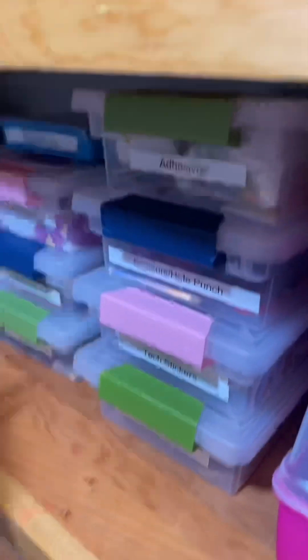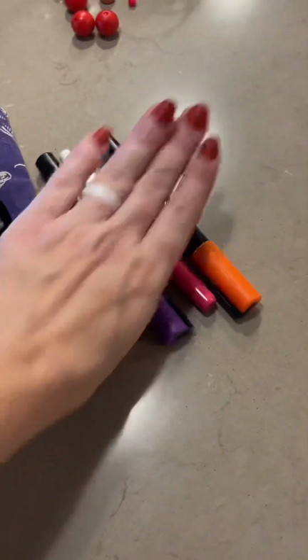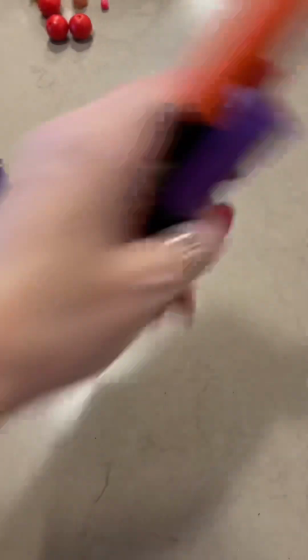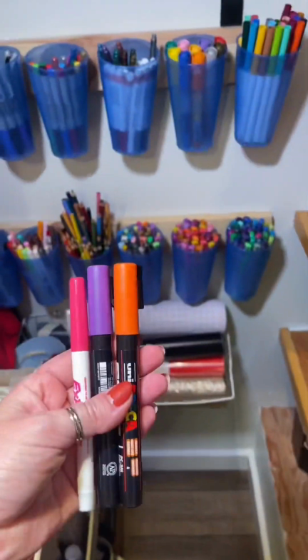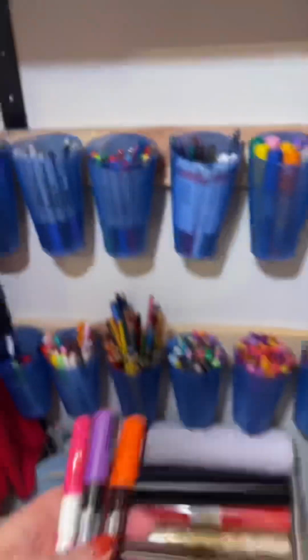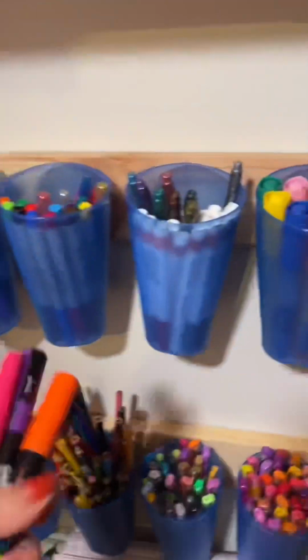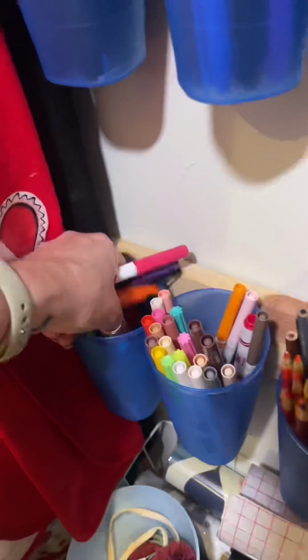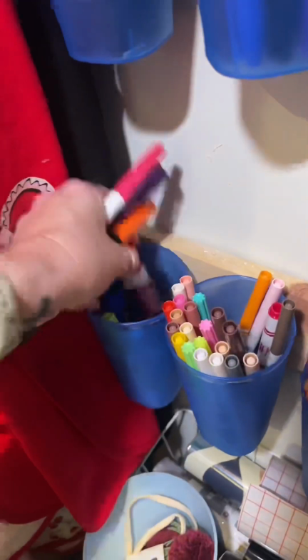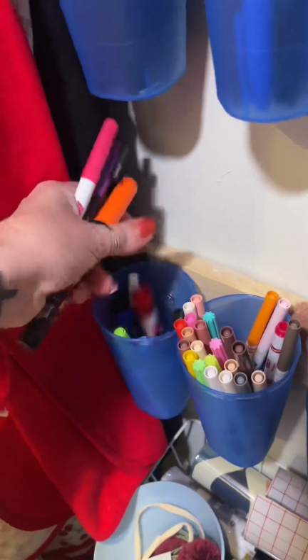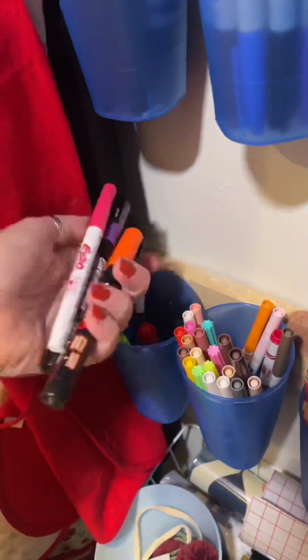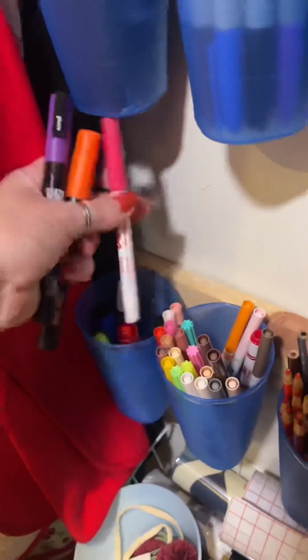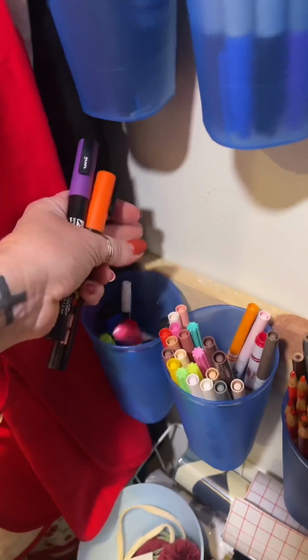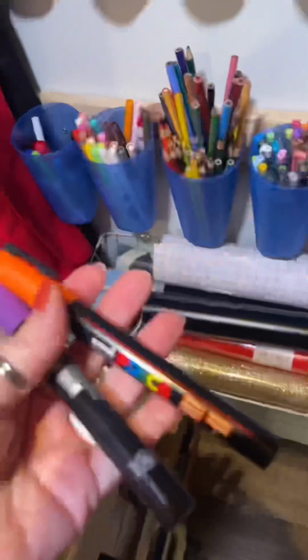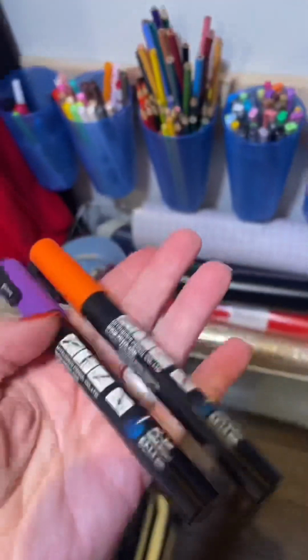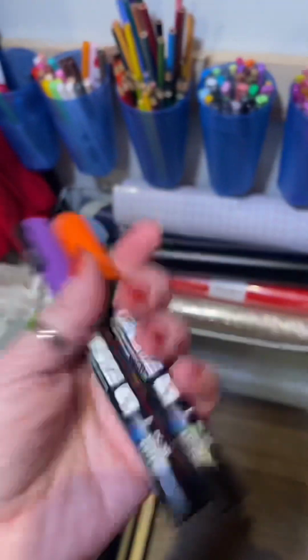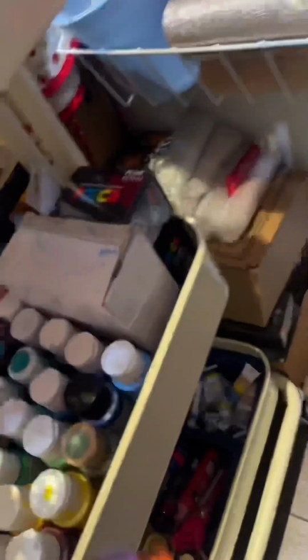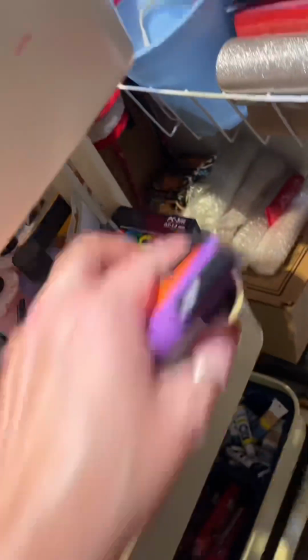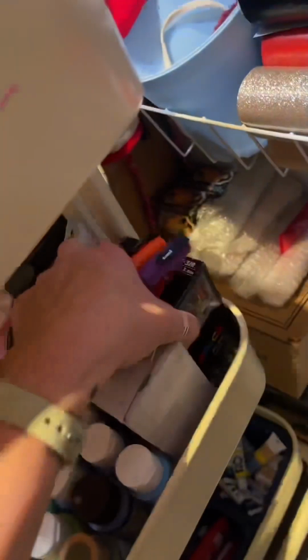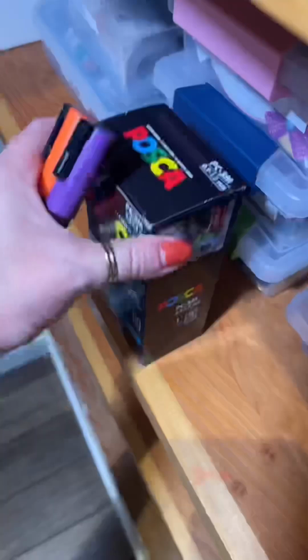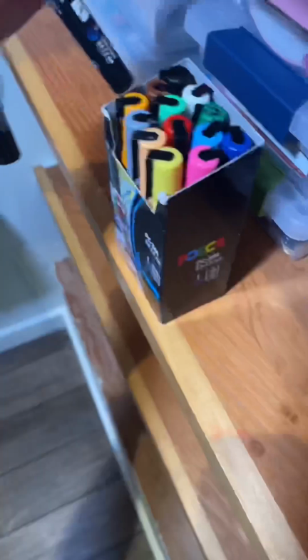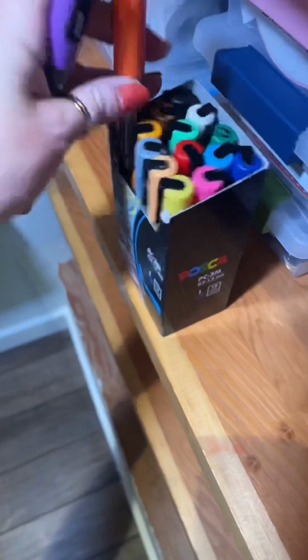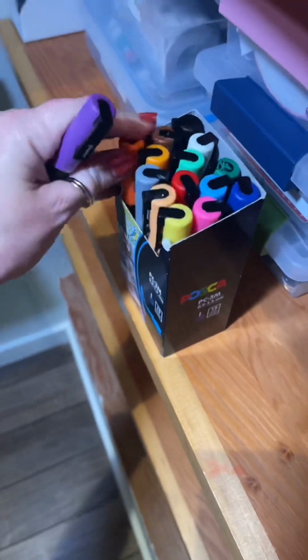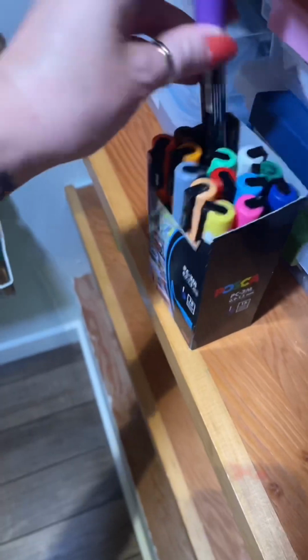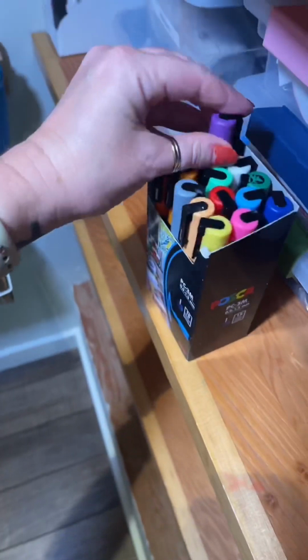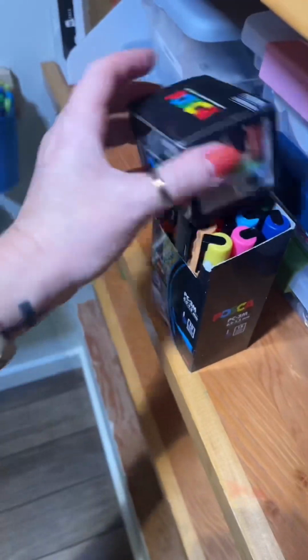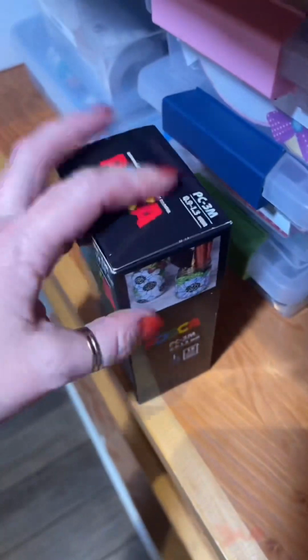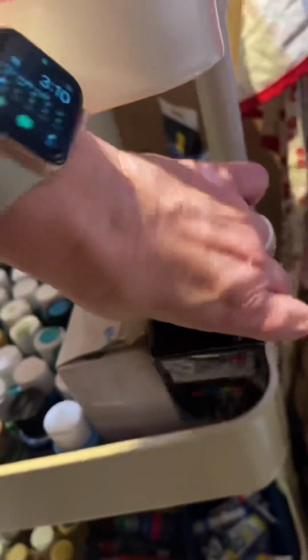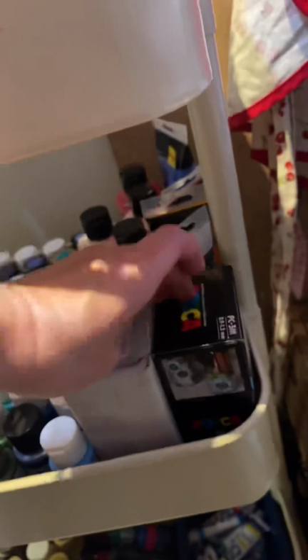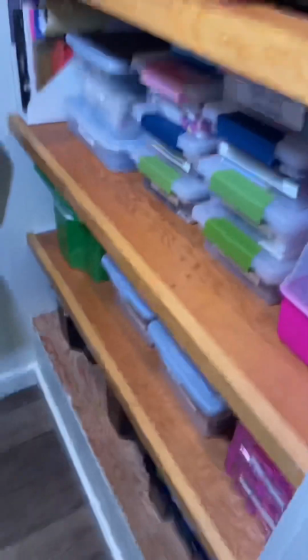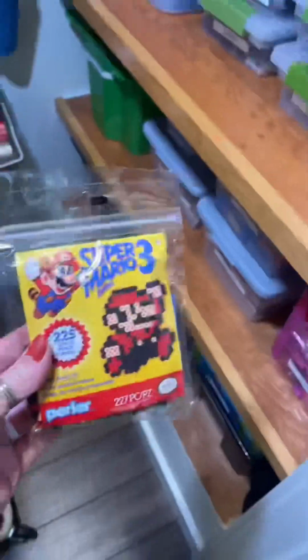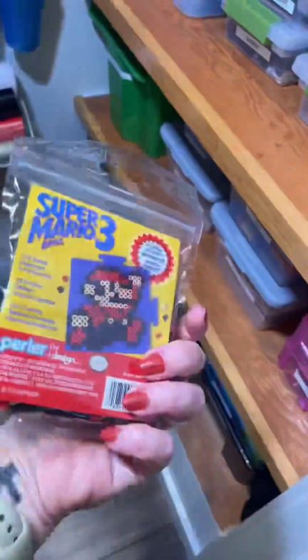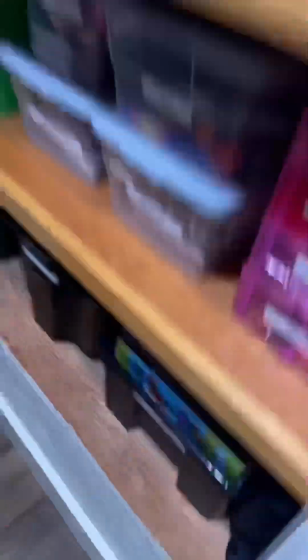We keep a lot of different kinds of pens, paint pens, and markers in our craft closet, so I'm going to put those away. These Posca pens stain so they do go into our paint cart — I want my kids to be extra careful with those.